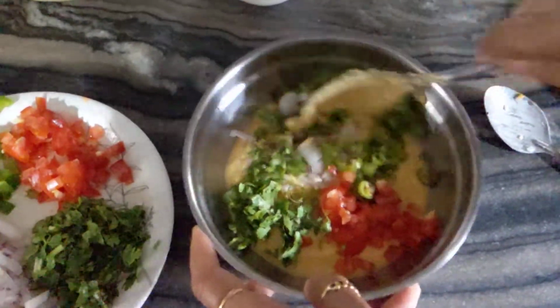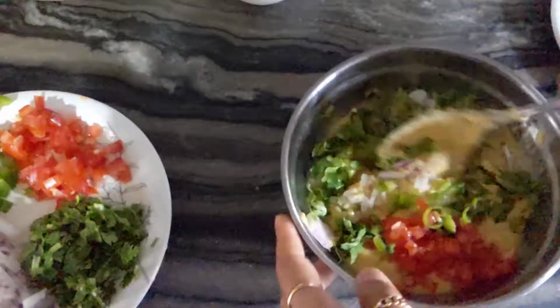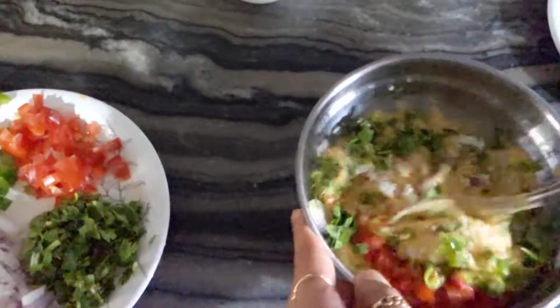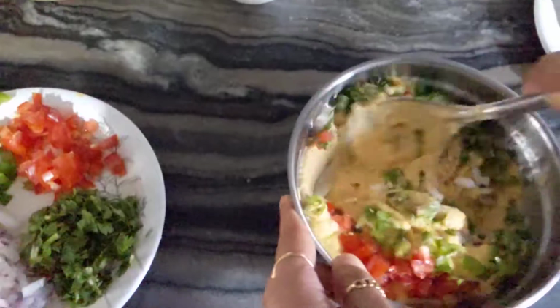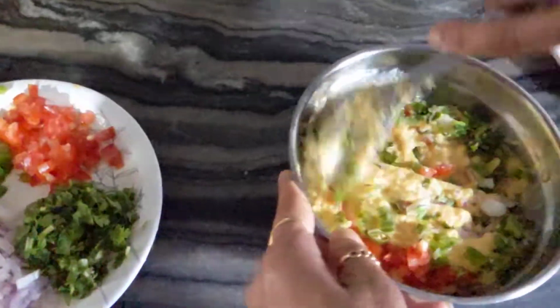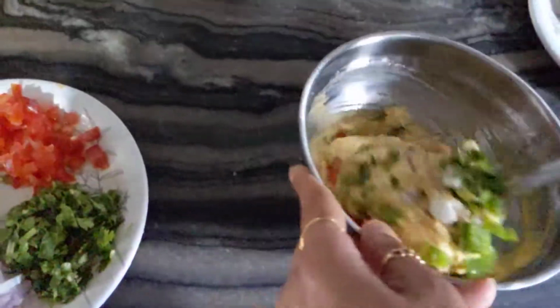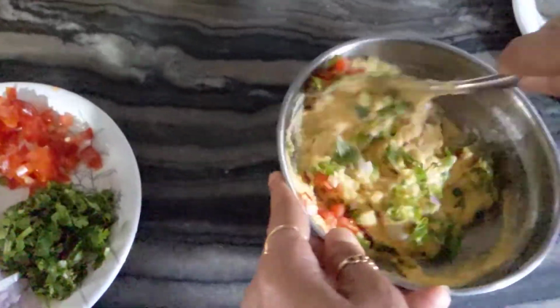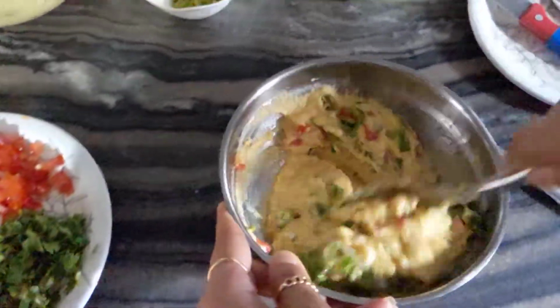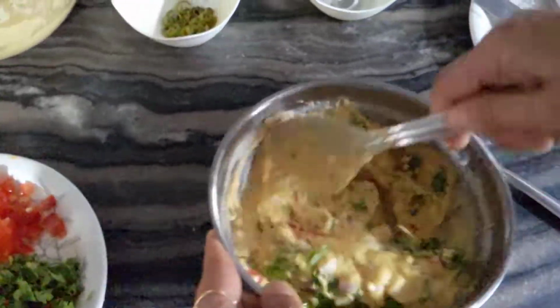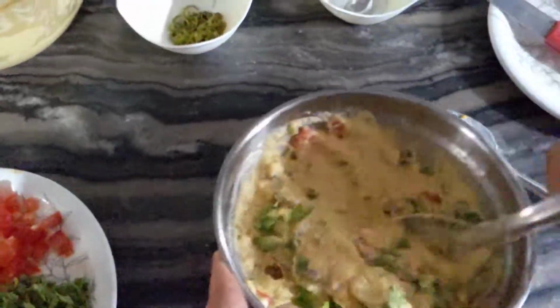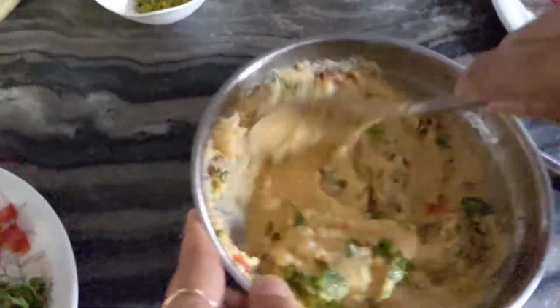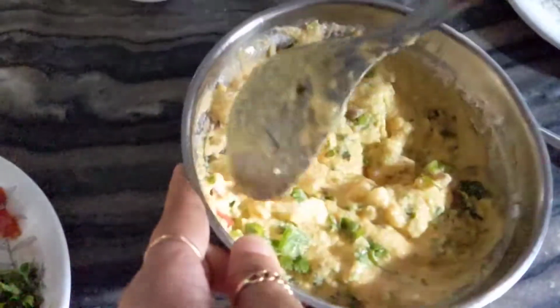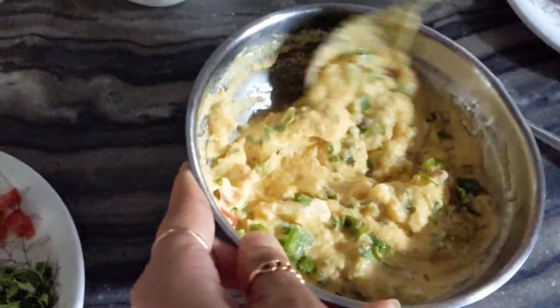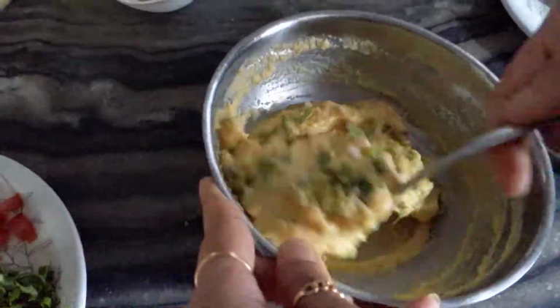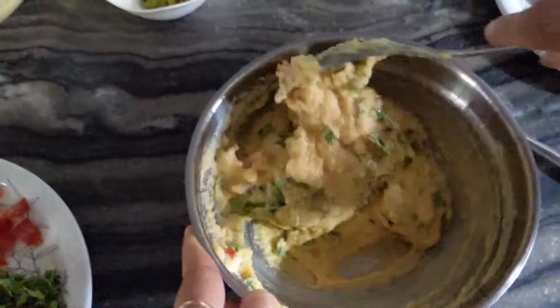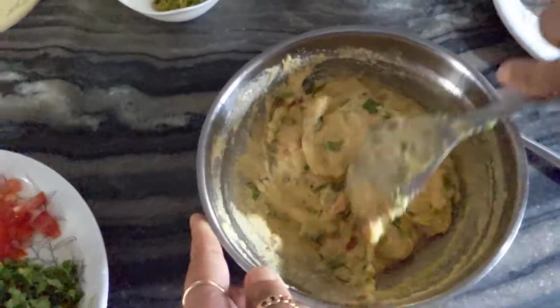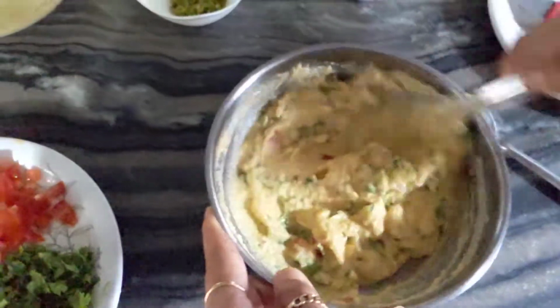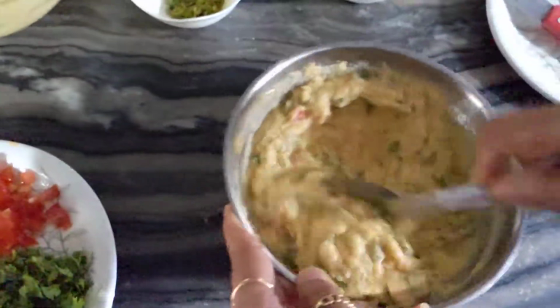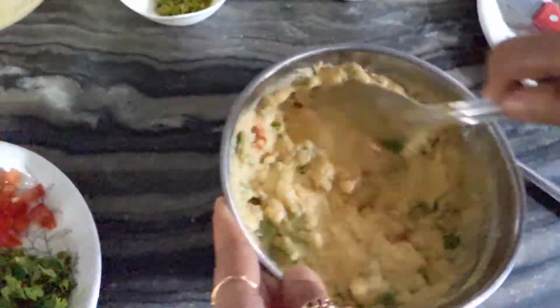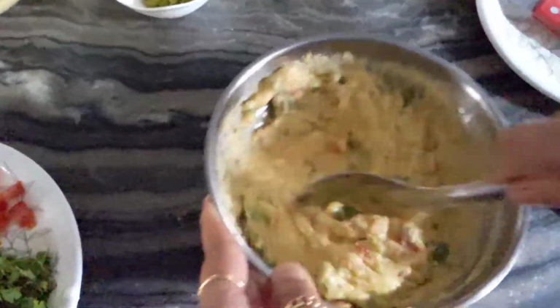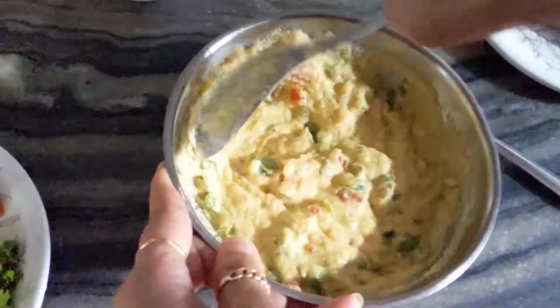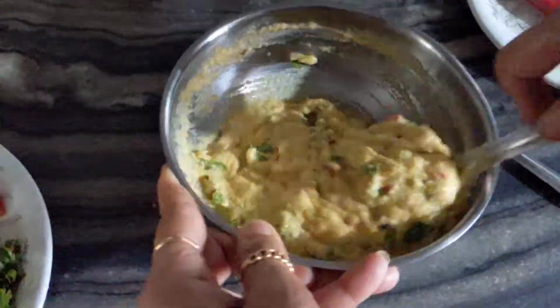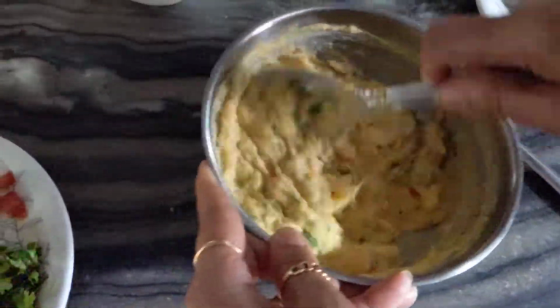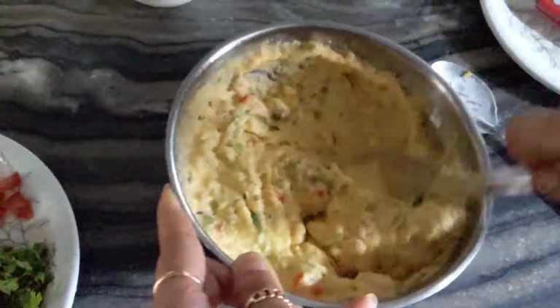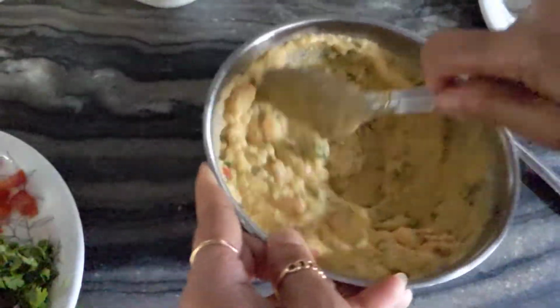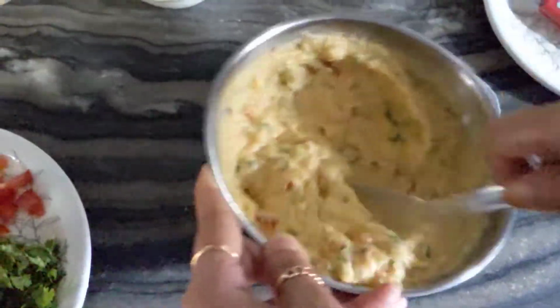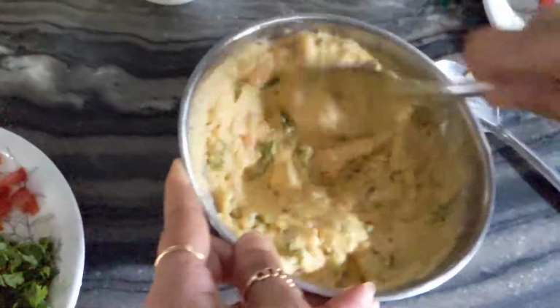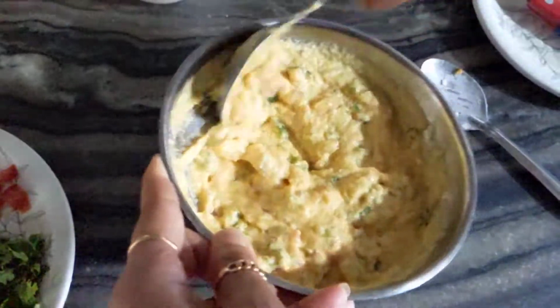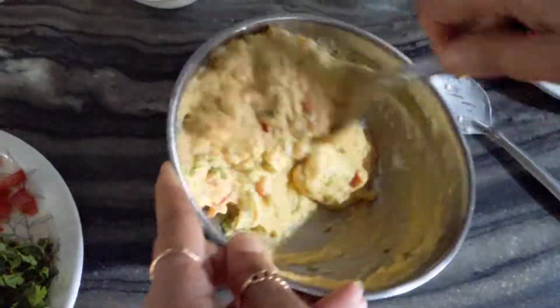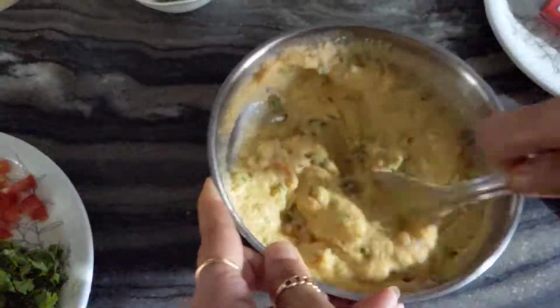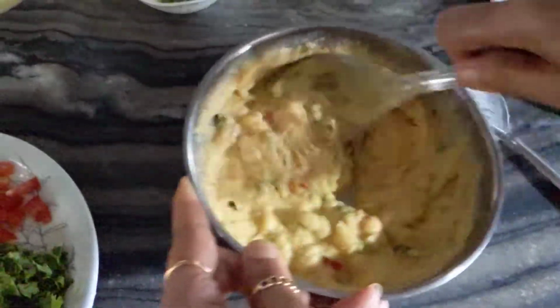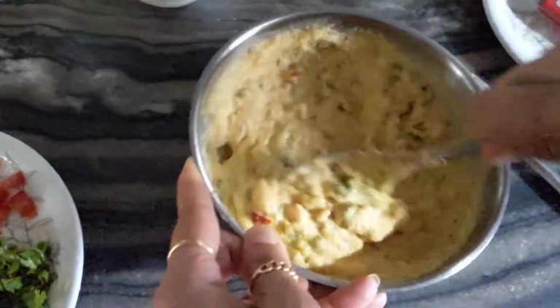I will put the baking soda in first, so the baking soda will activate. The baking soda will be activated and will be full.